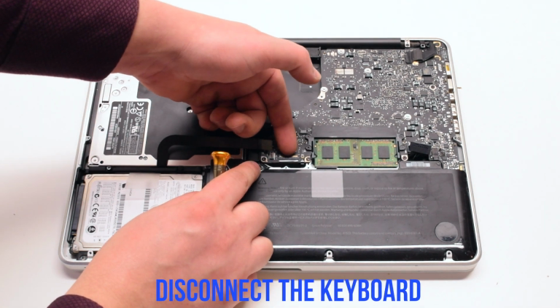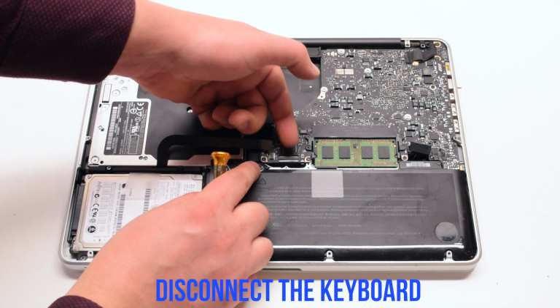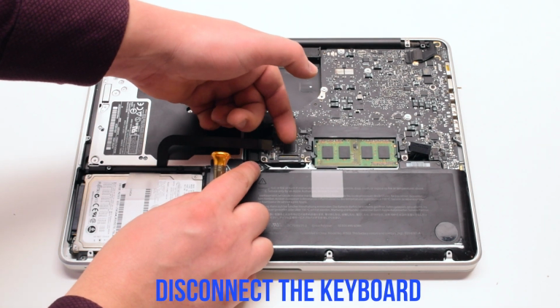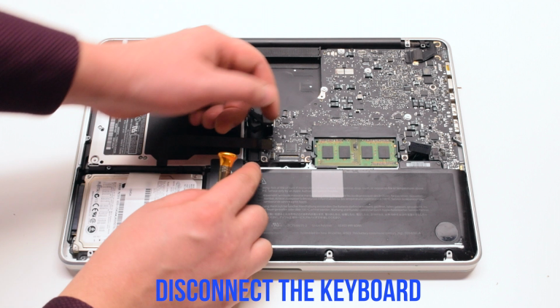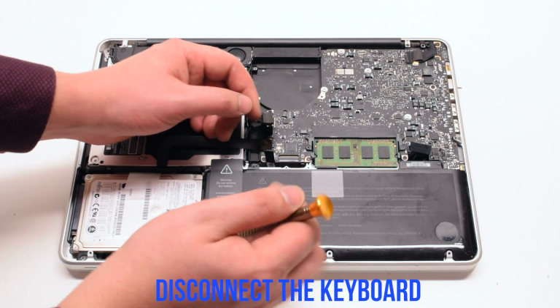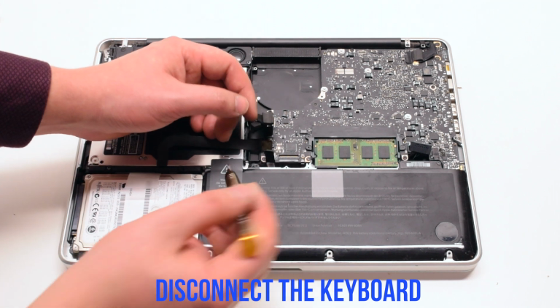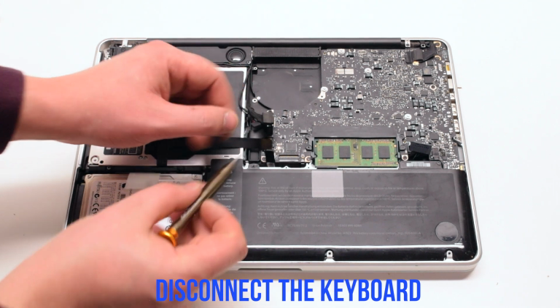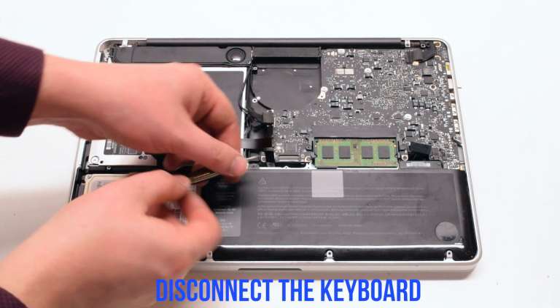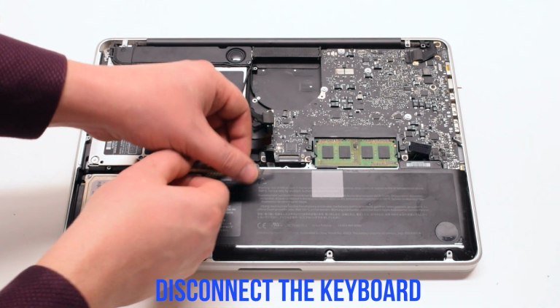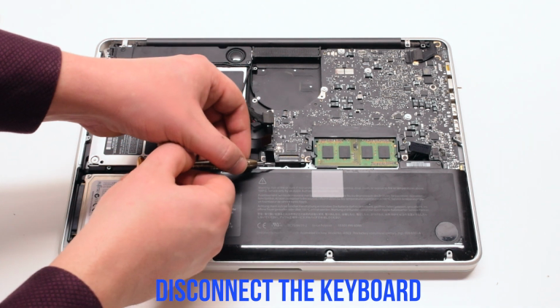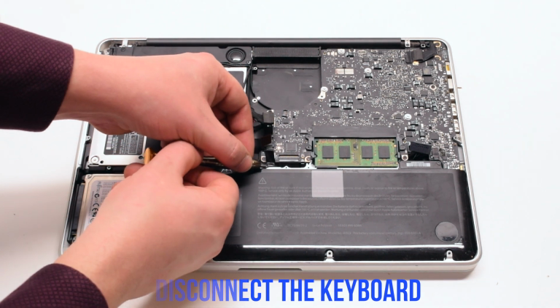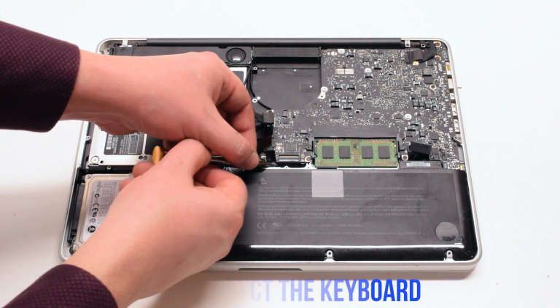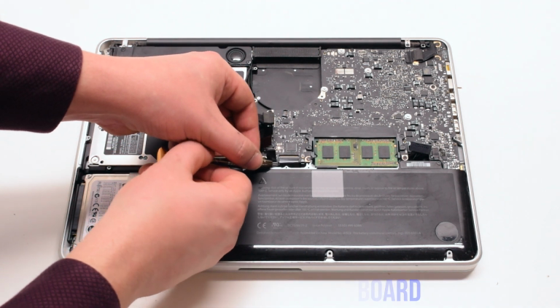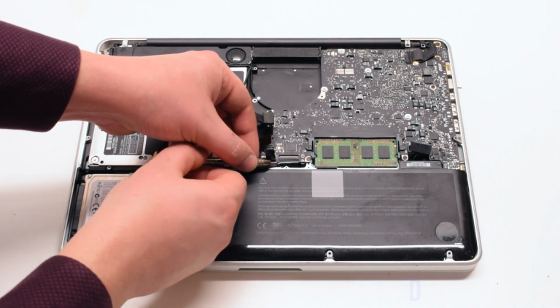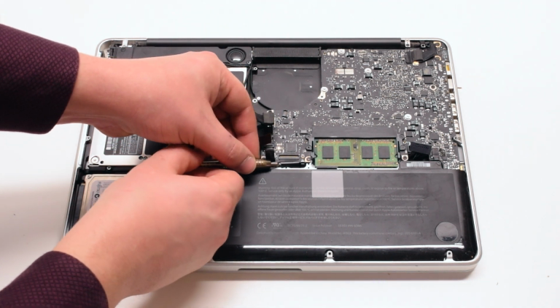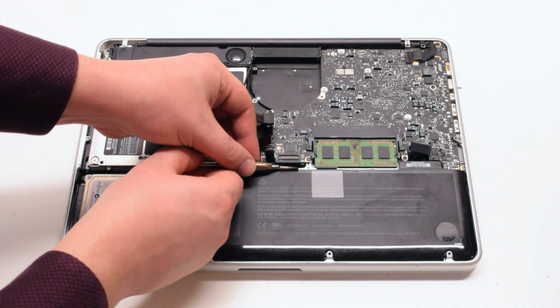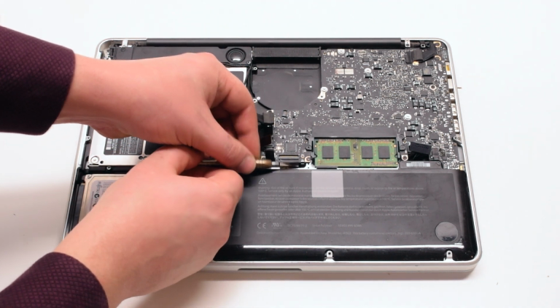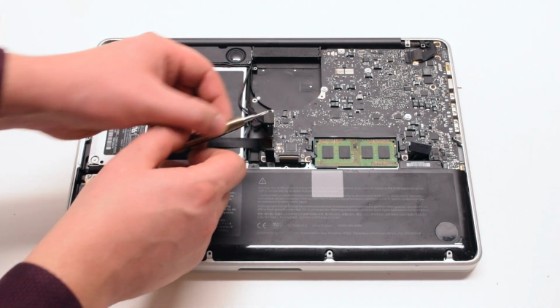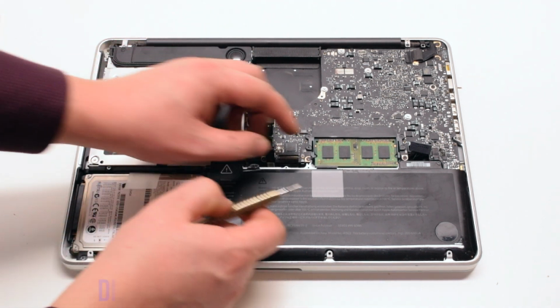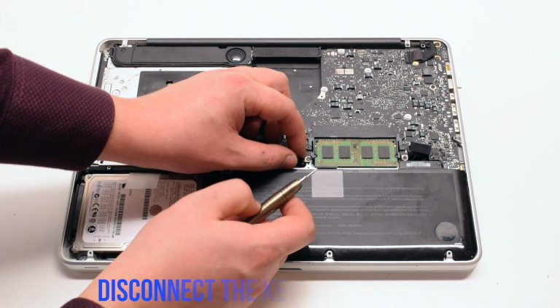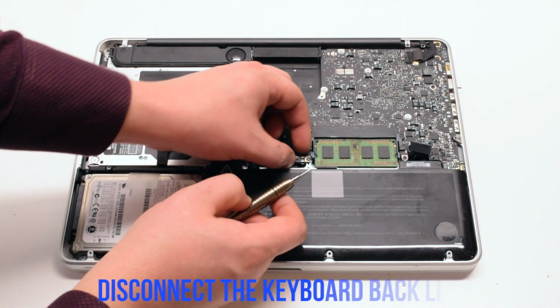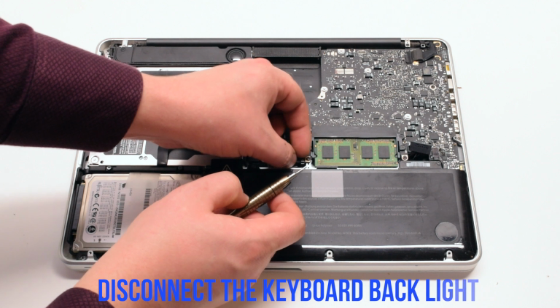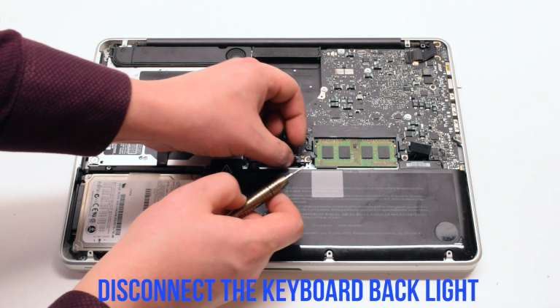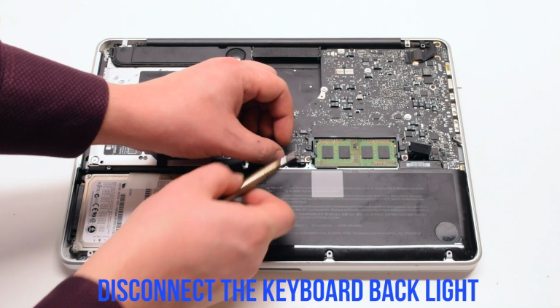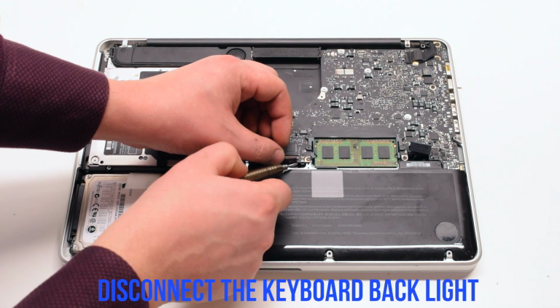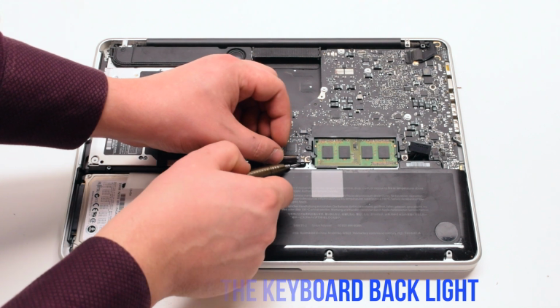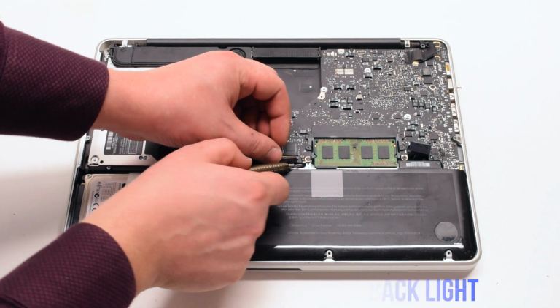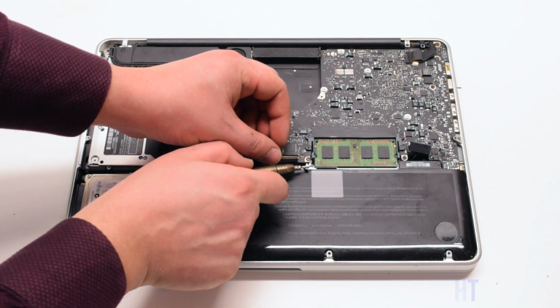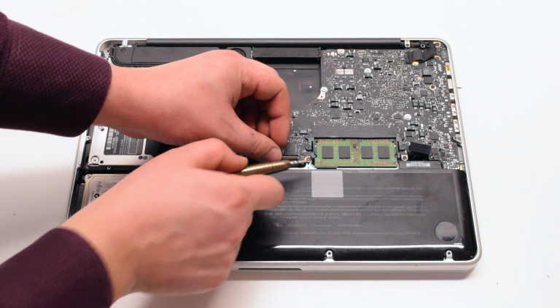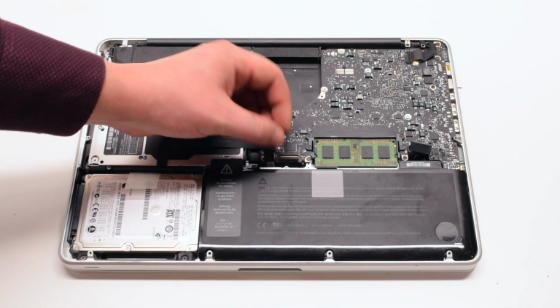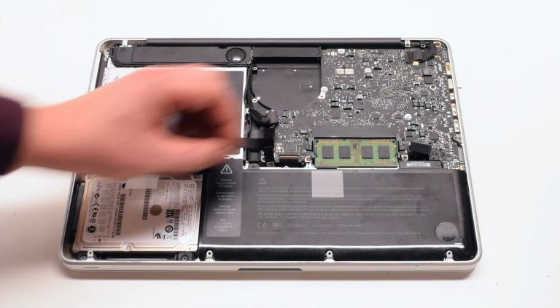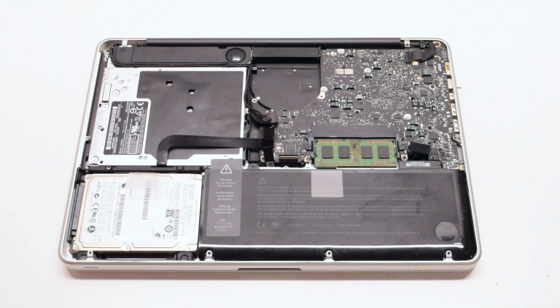Next, the keyboard. Make sure to flip up the keyboard latch before disconnecting it. Lift up the latch on the backlight as well.